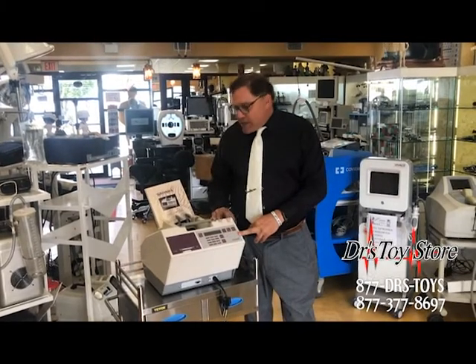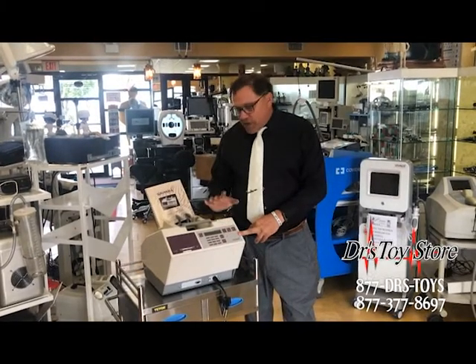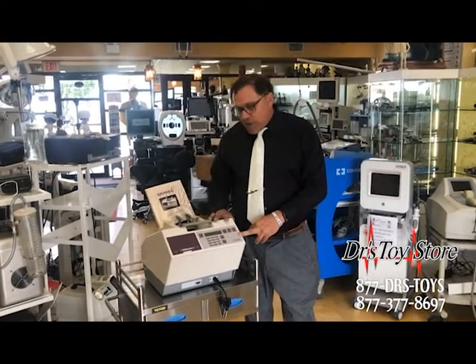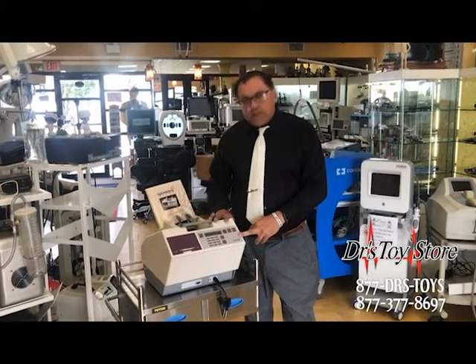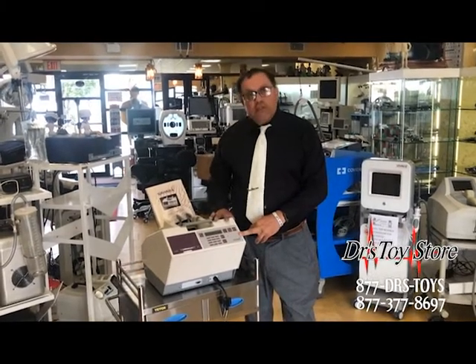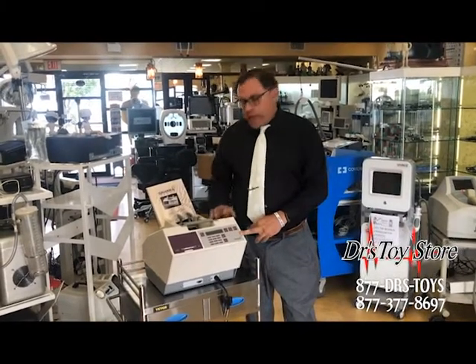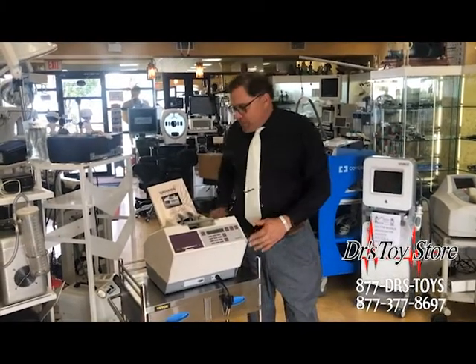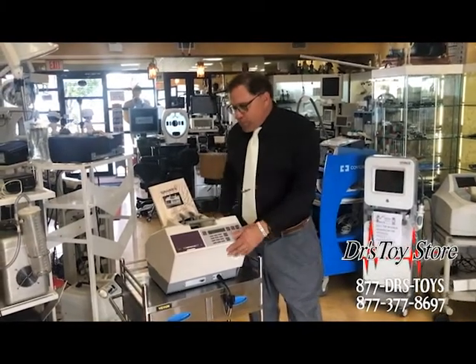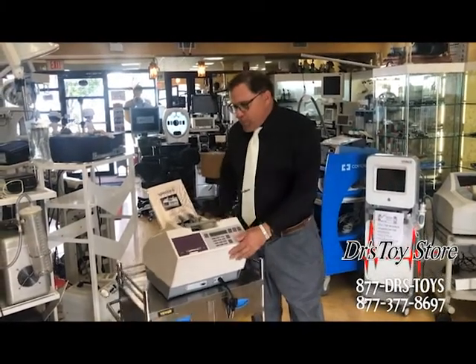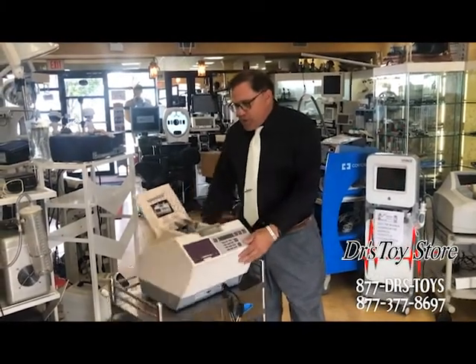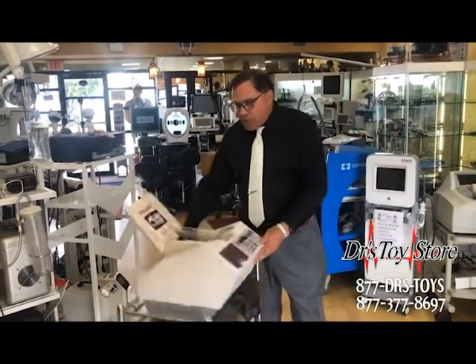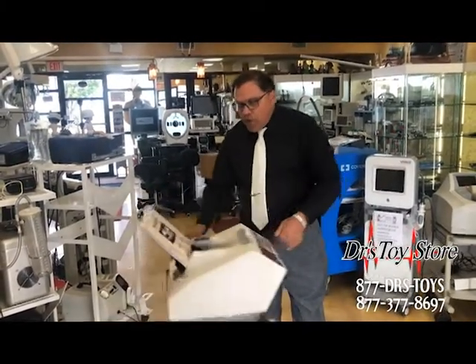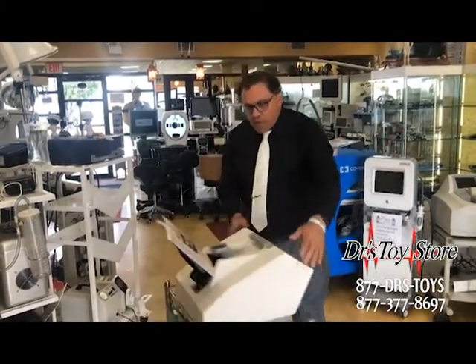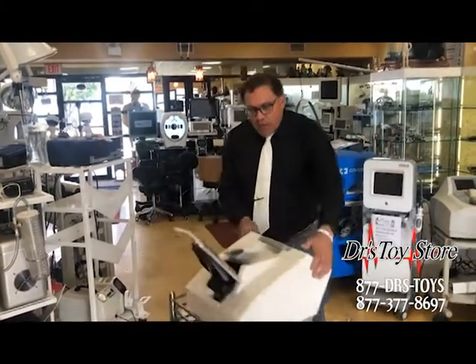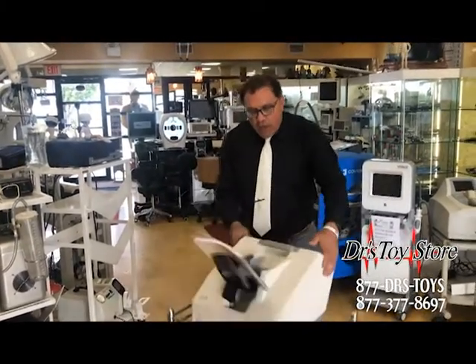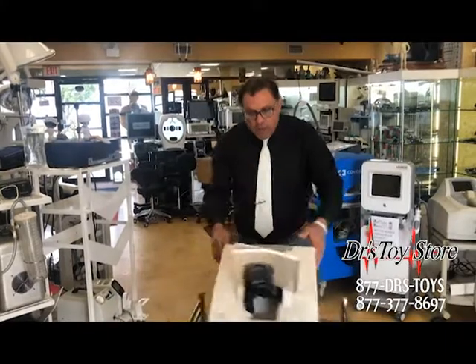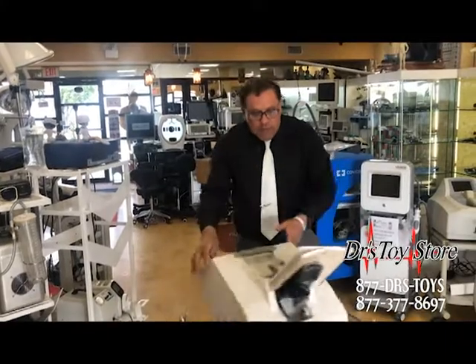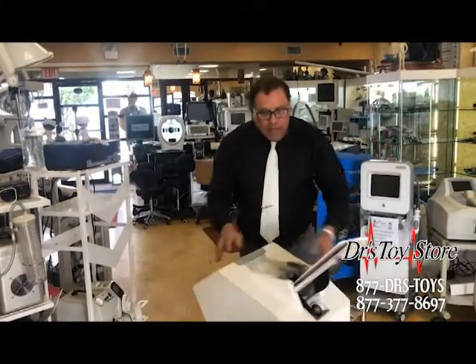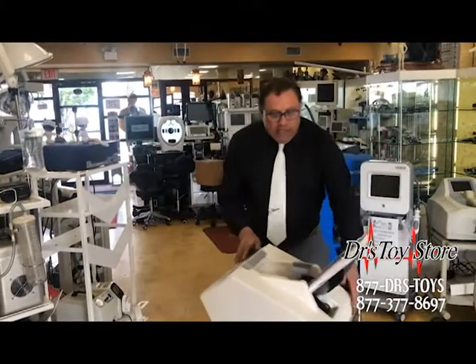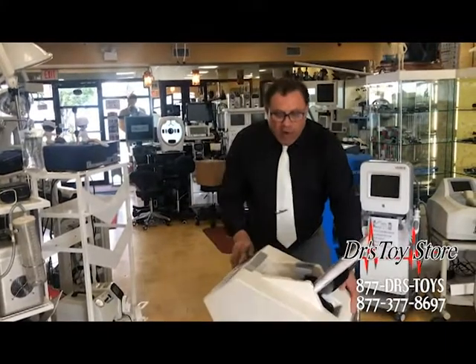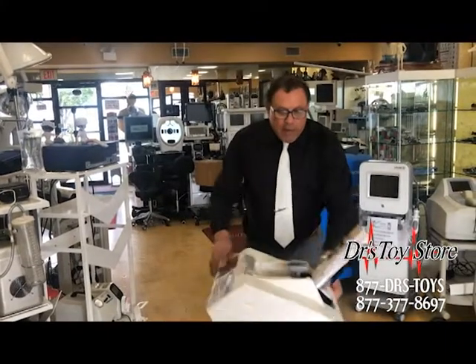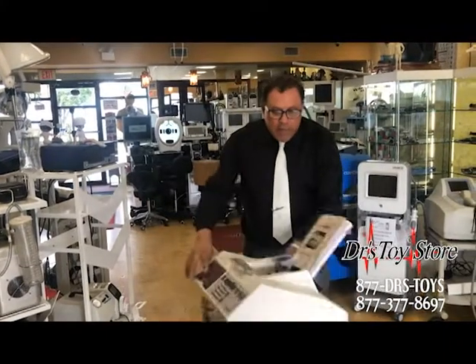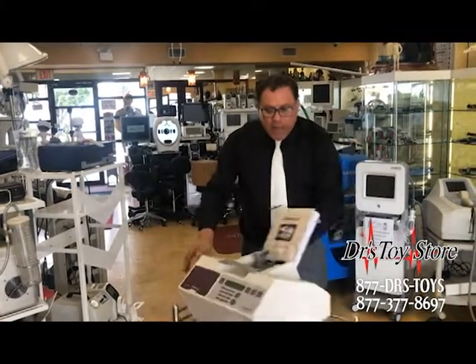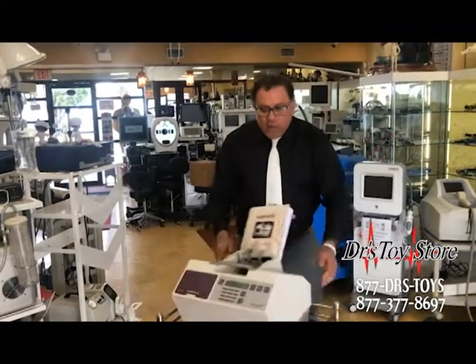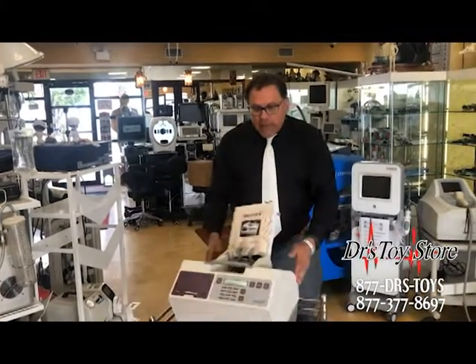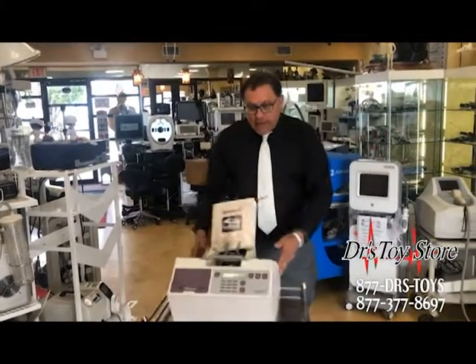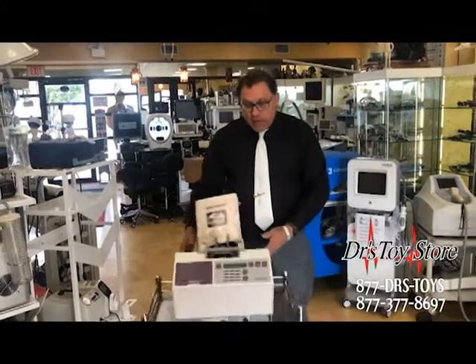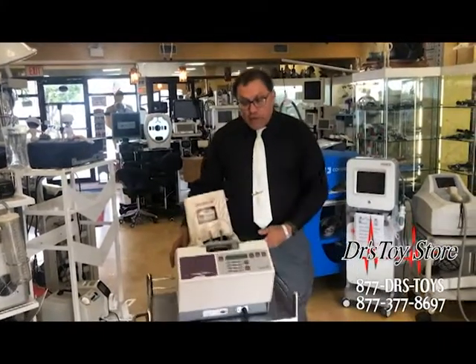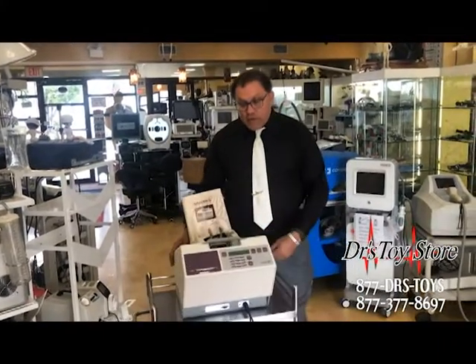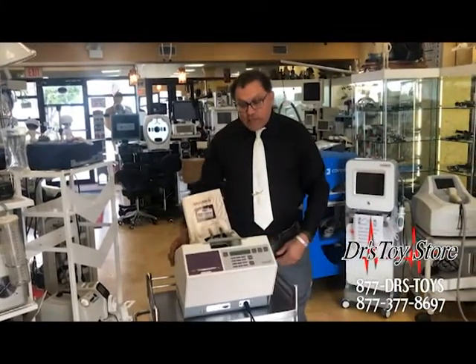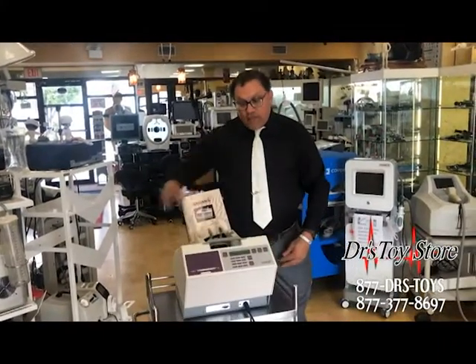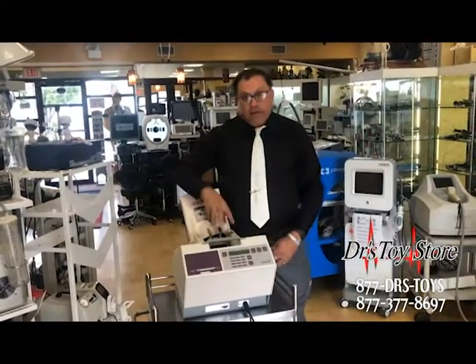This is a great little system. It's portable, it's small. It's got all the paper, the manual, and it's never been used. It's got the Phantom.